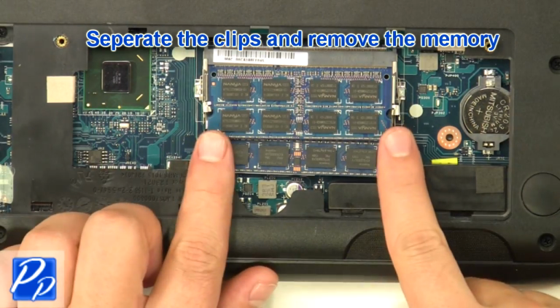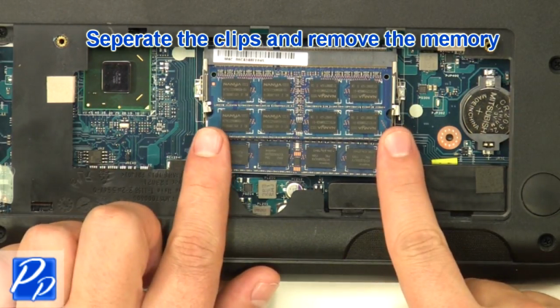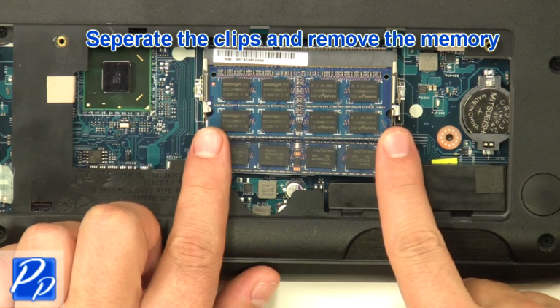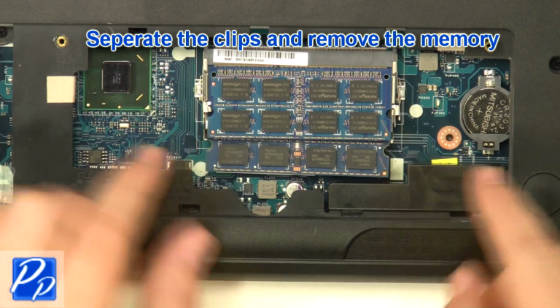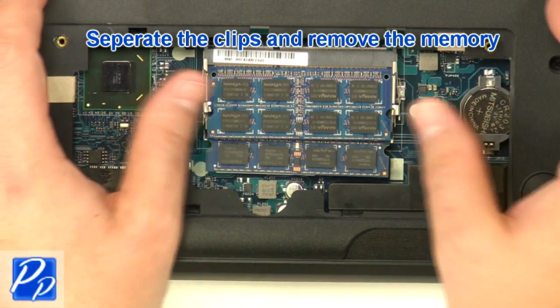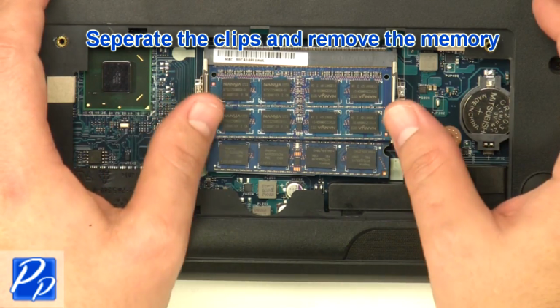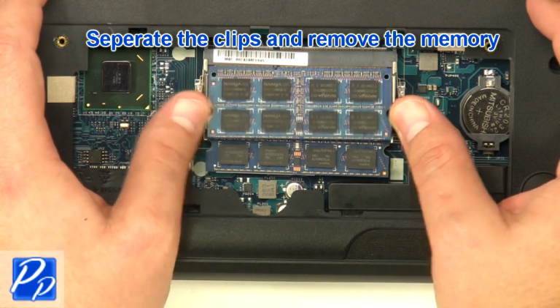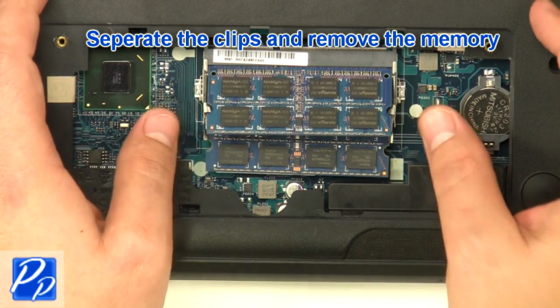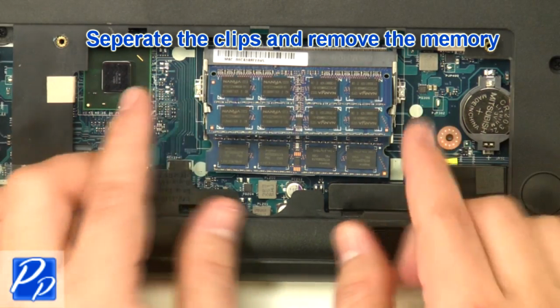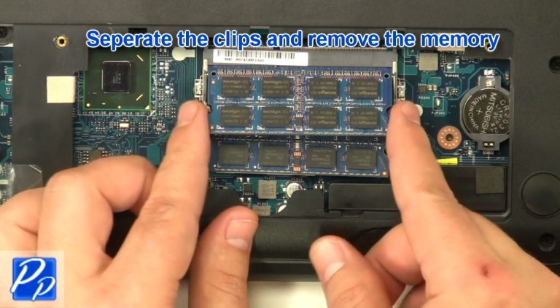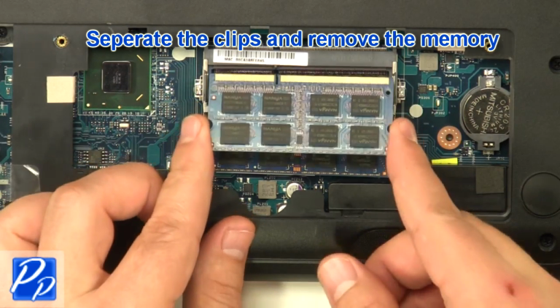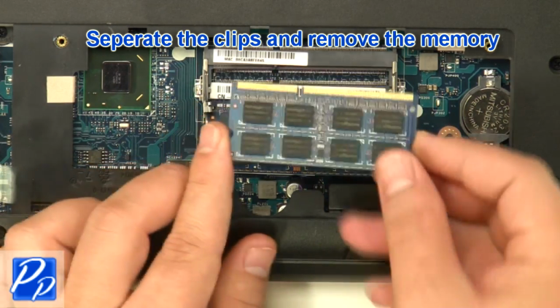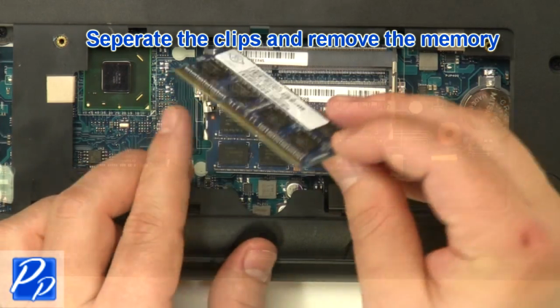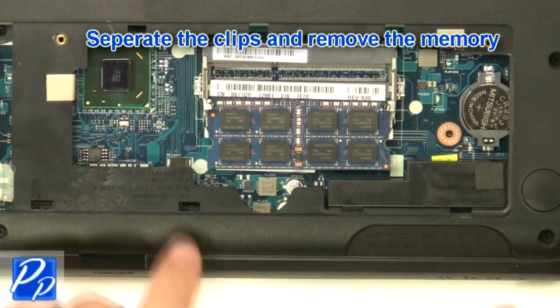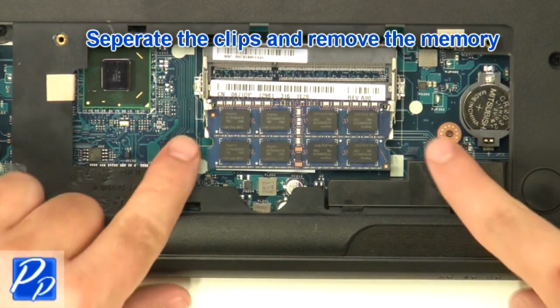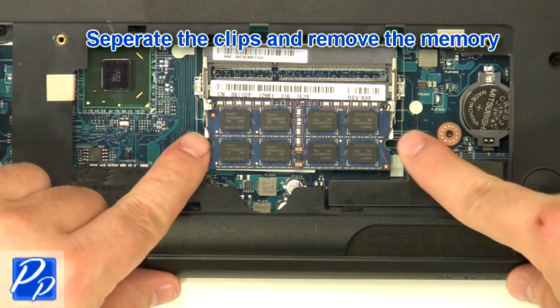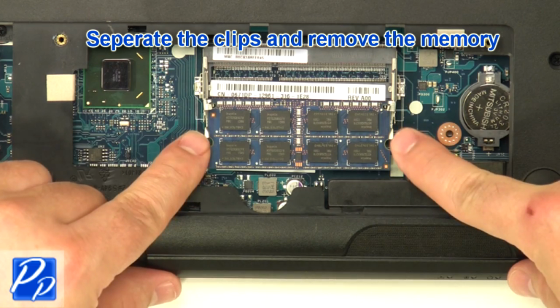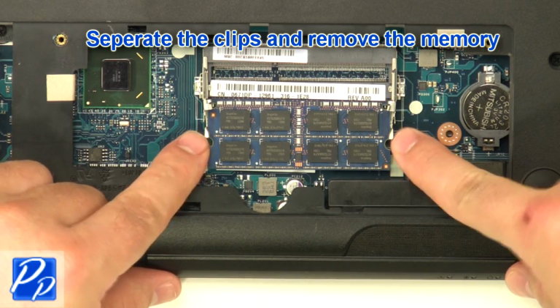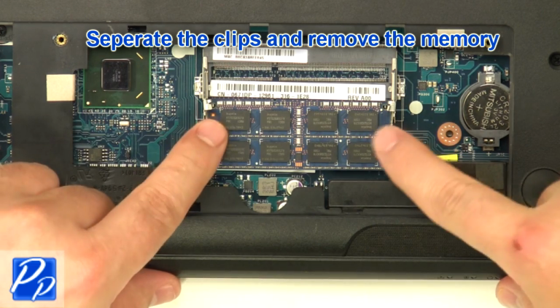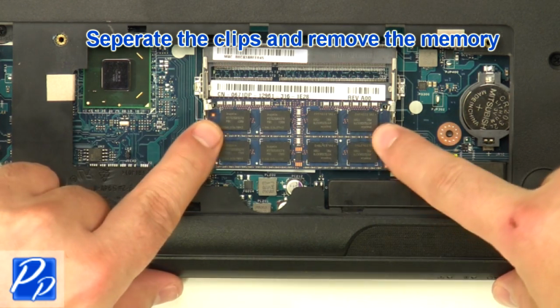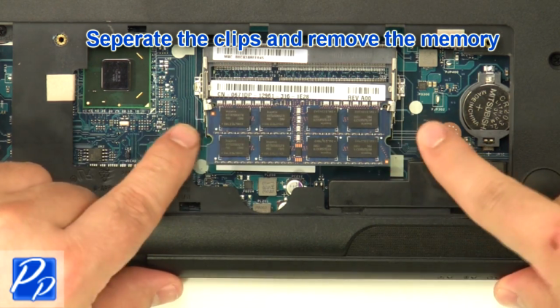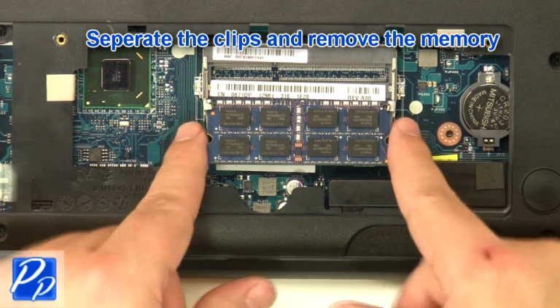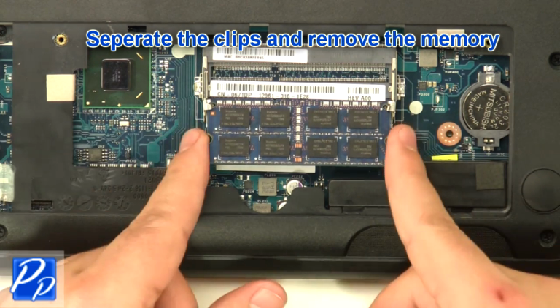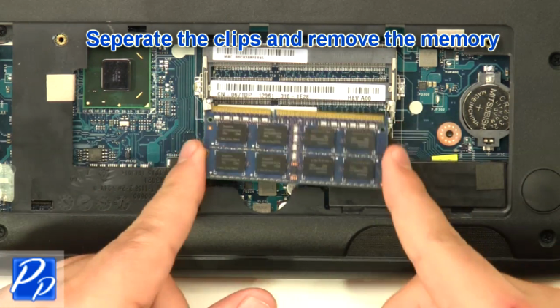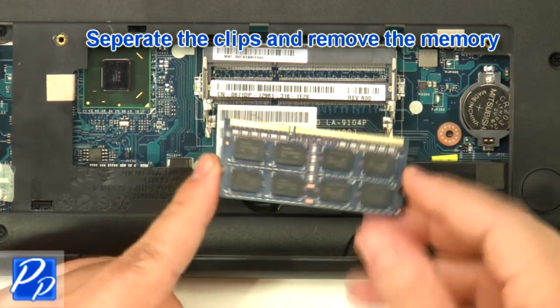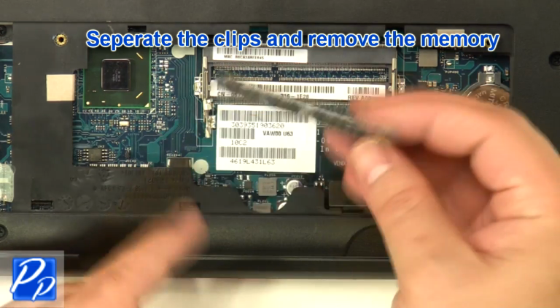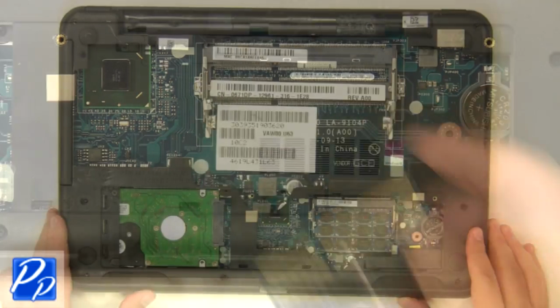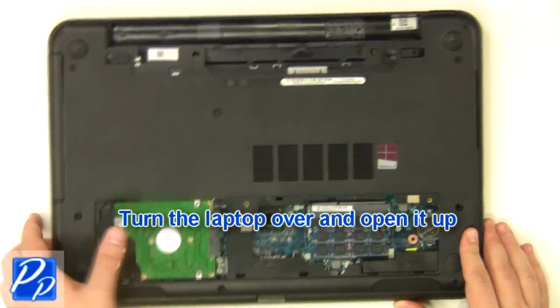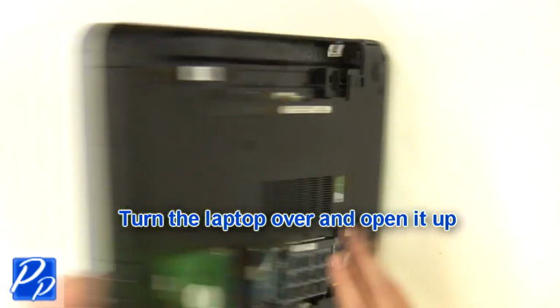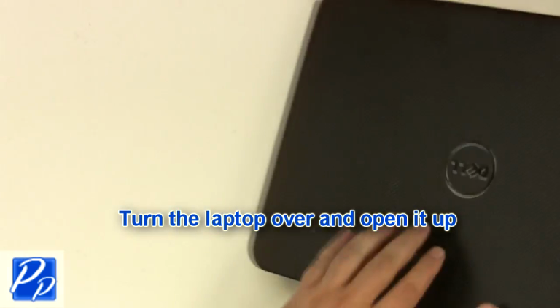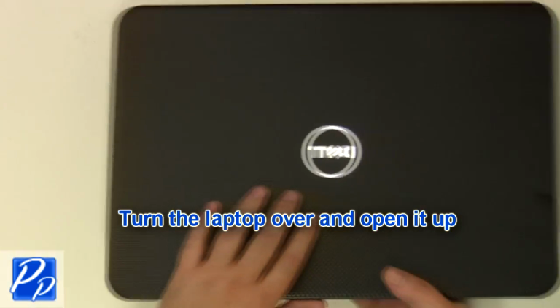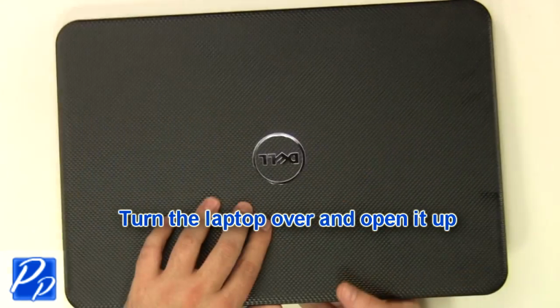Separate the clips and remove the memory. Turn the laptop over and open it up.